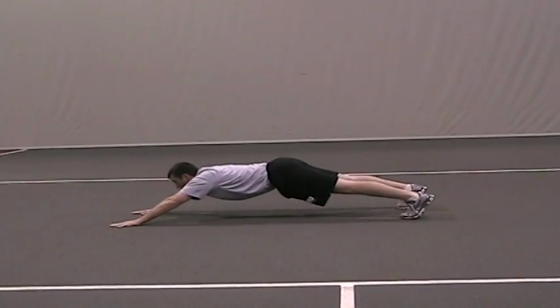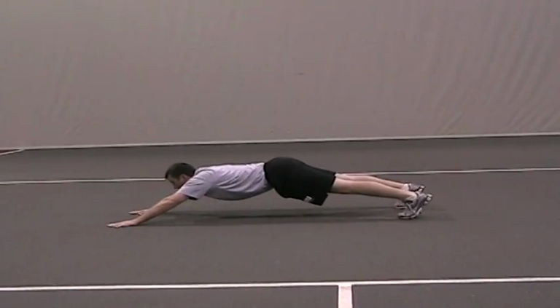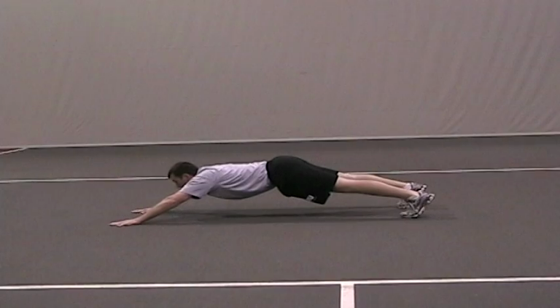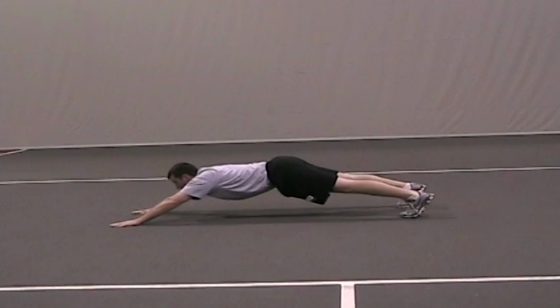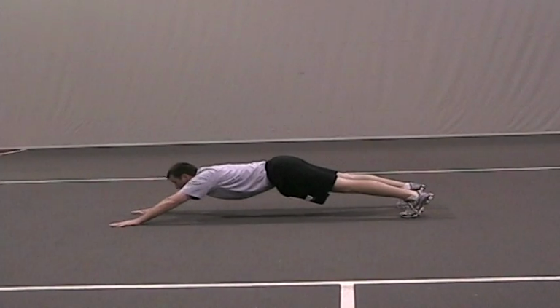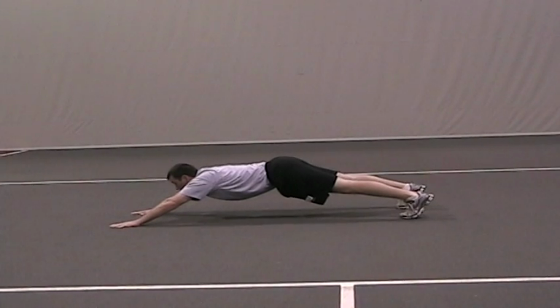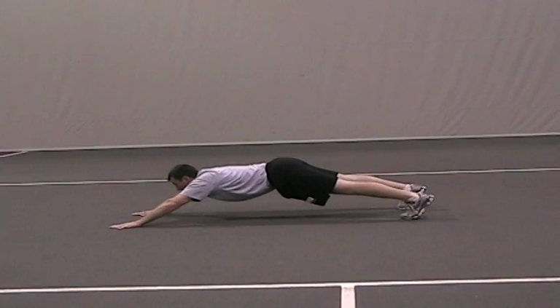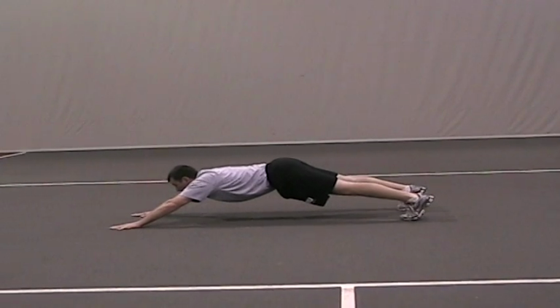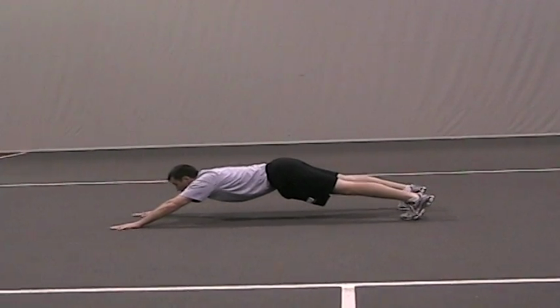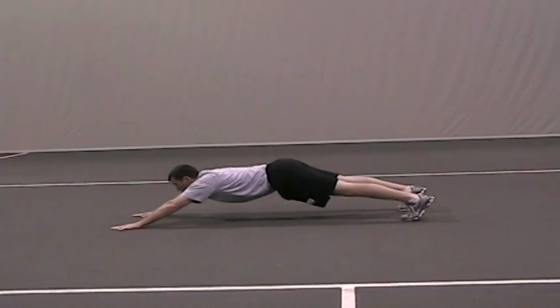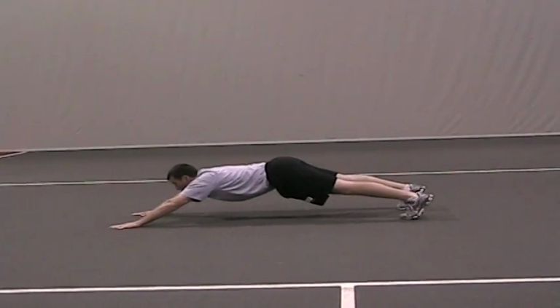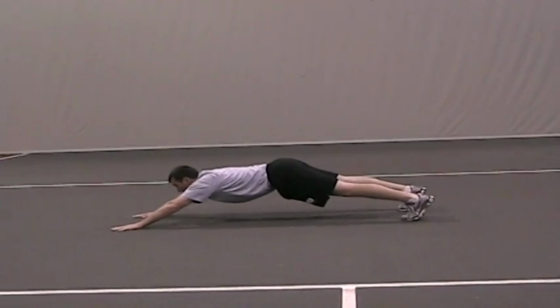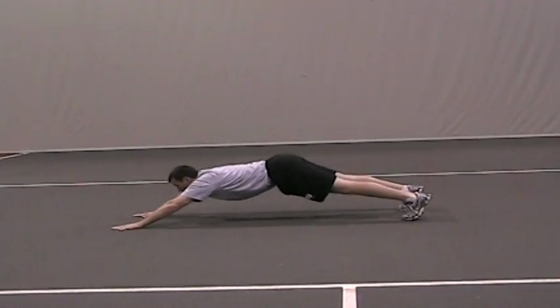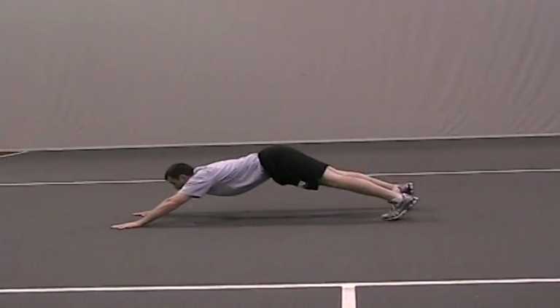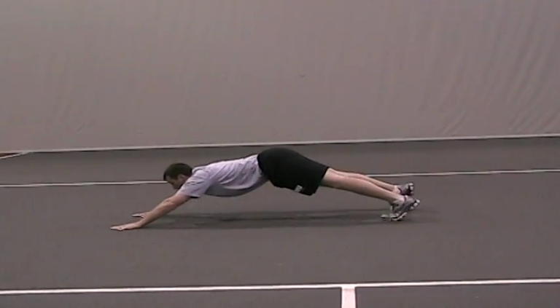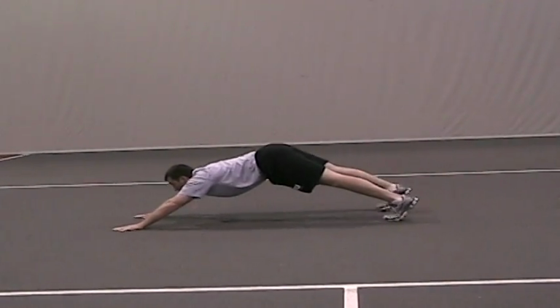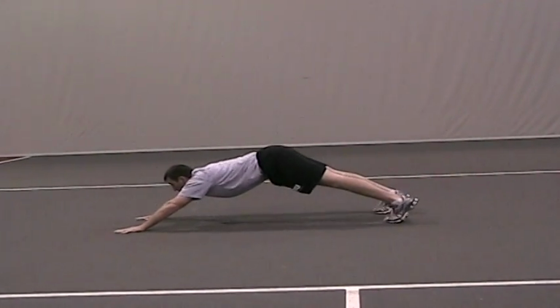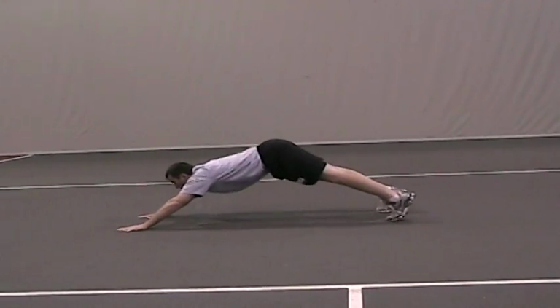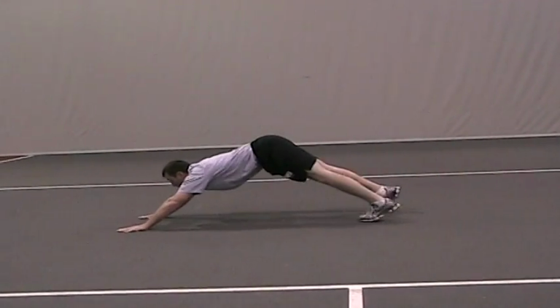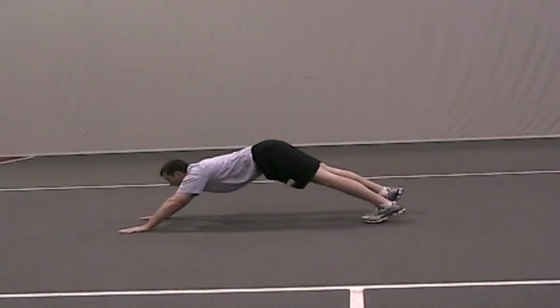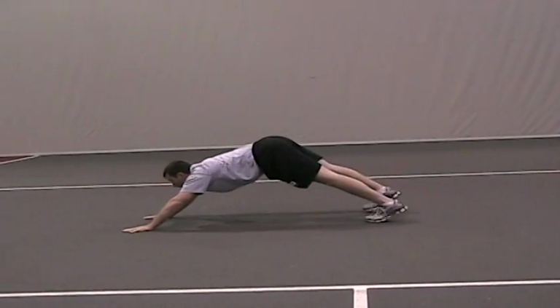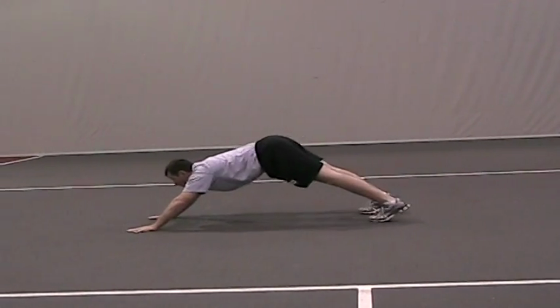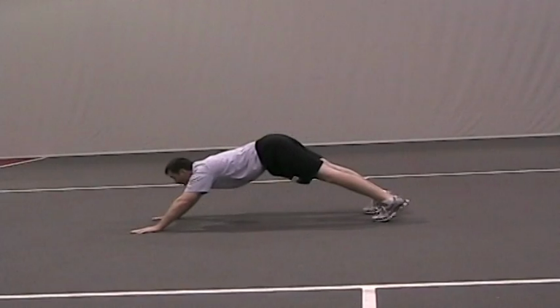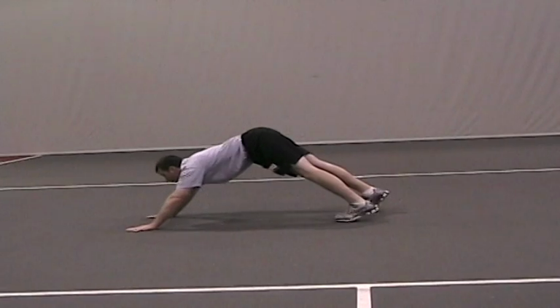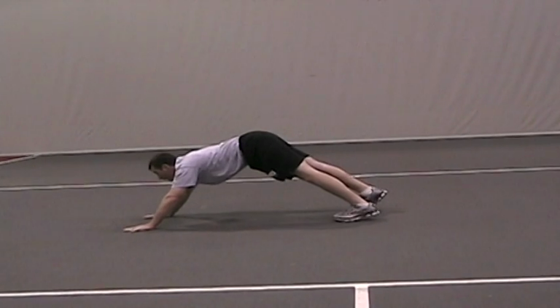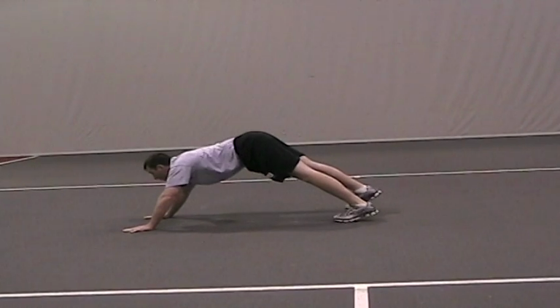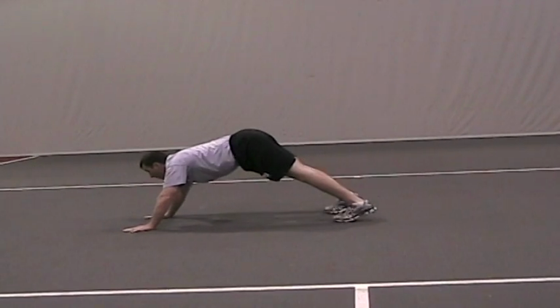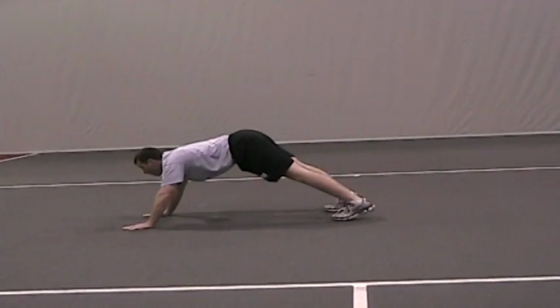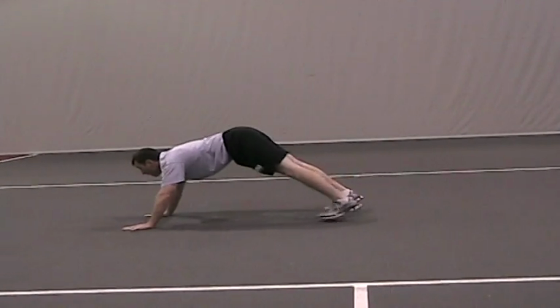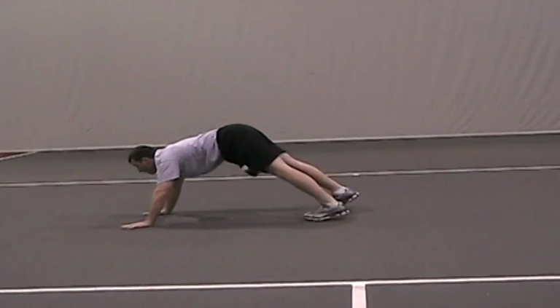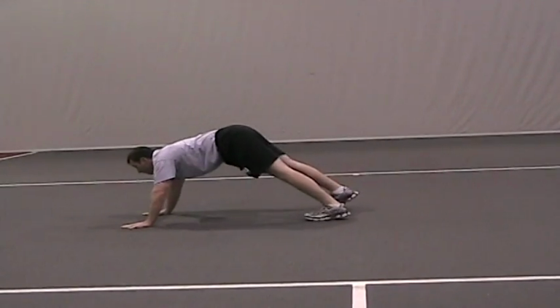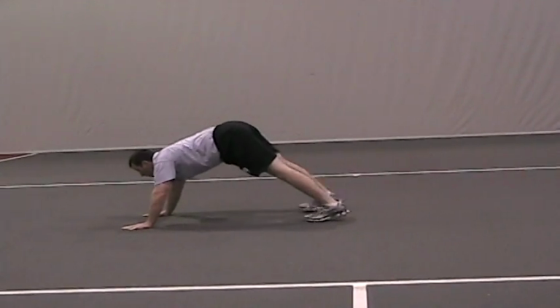Still keeping your legs straight, walk your feet back up to your hands. Do this movement throughout the width of the court.